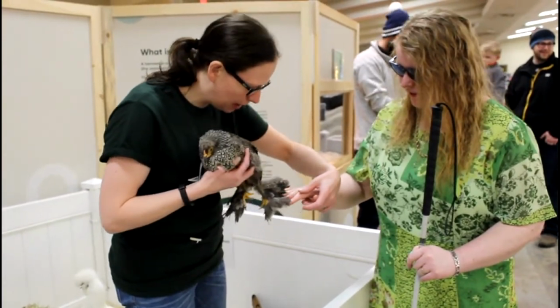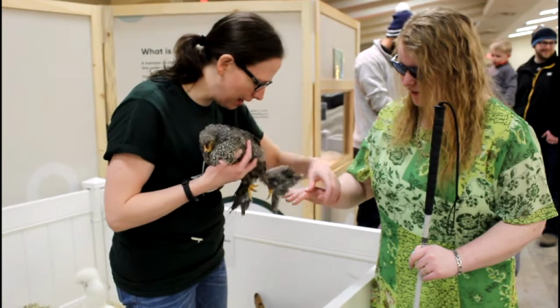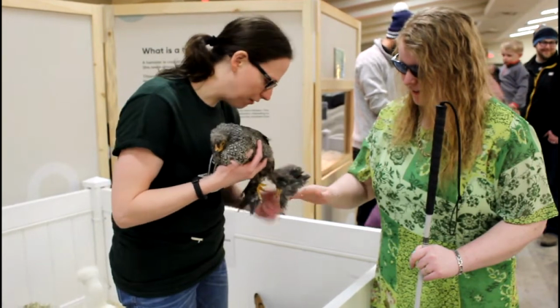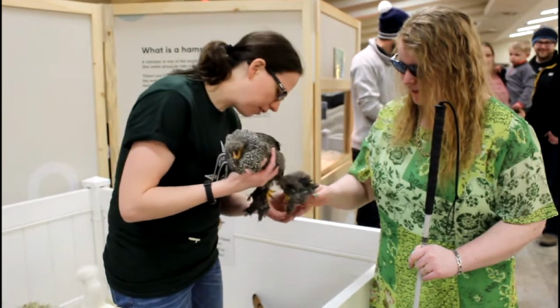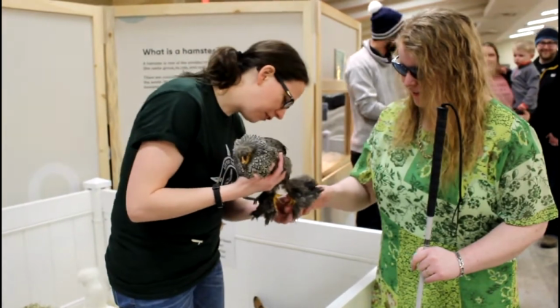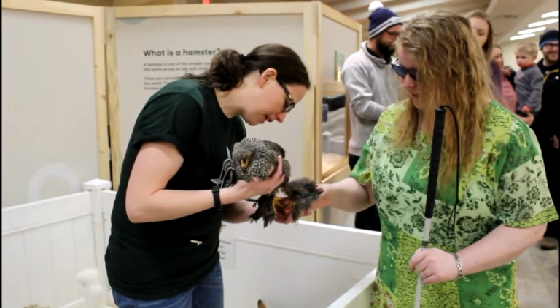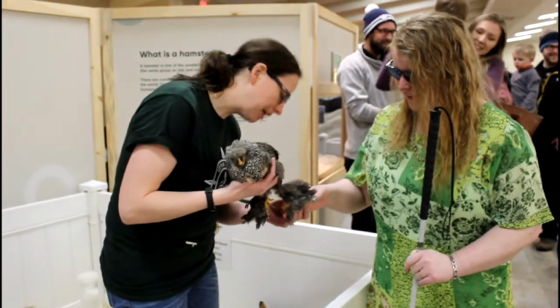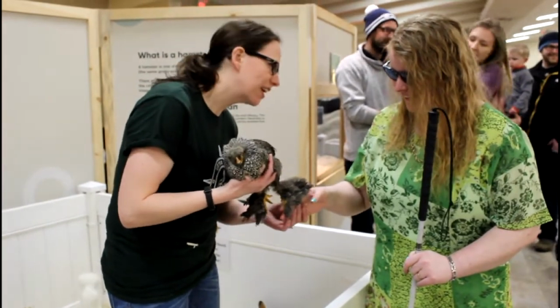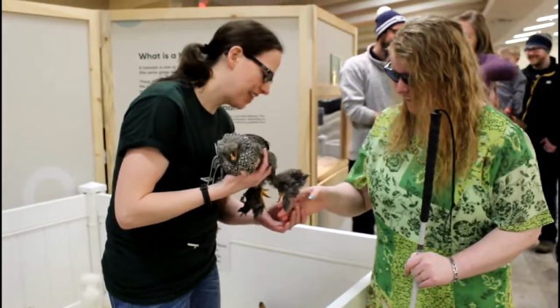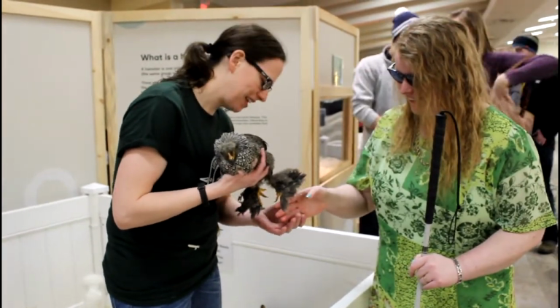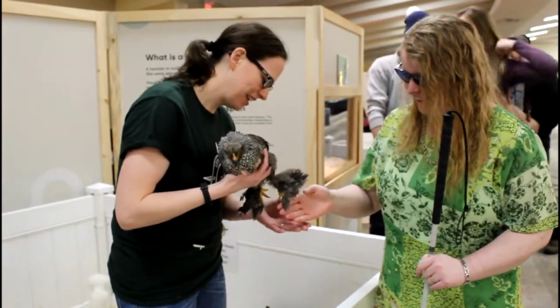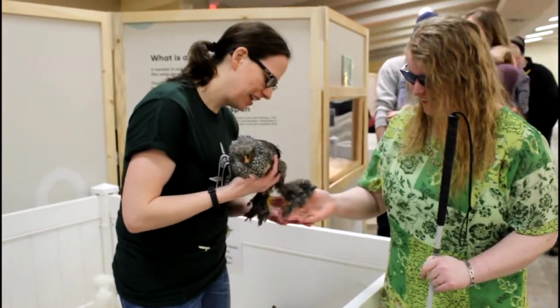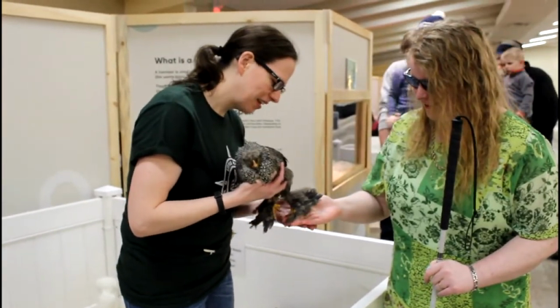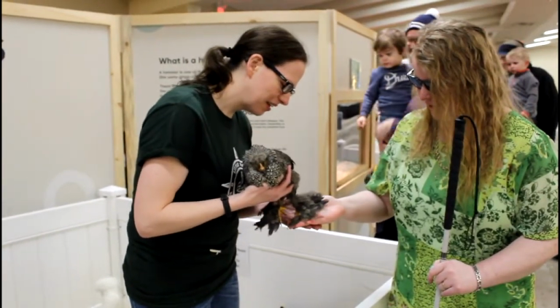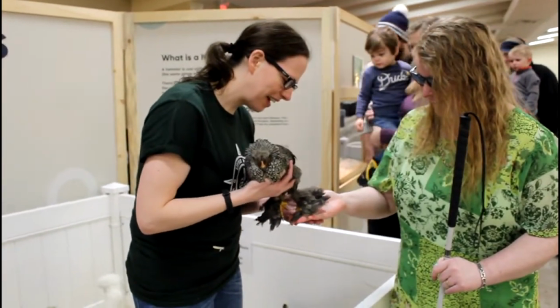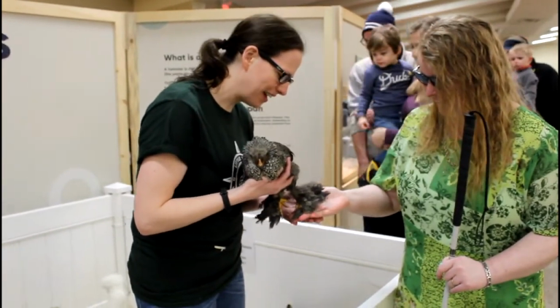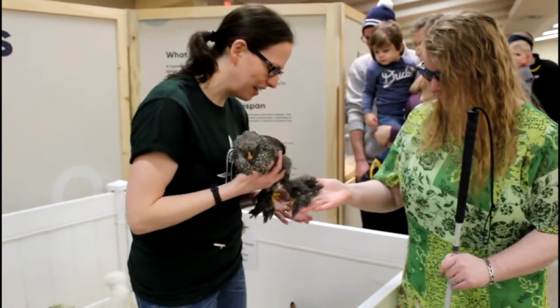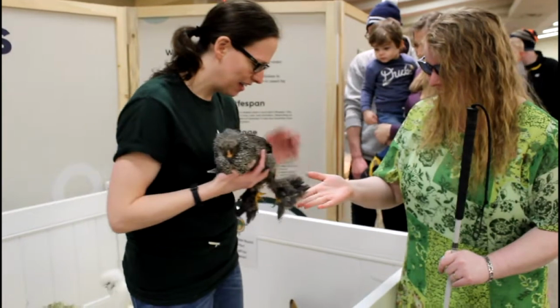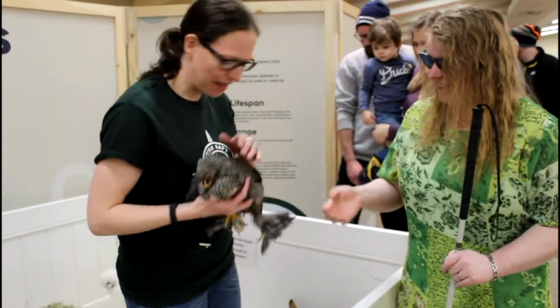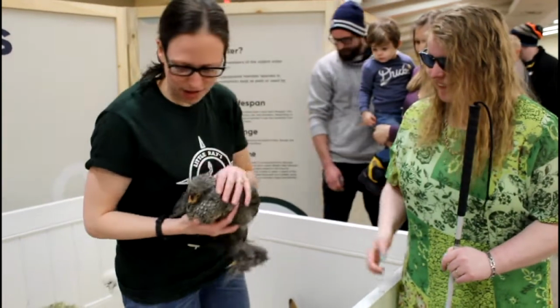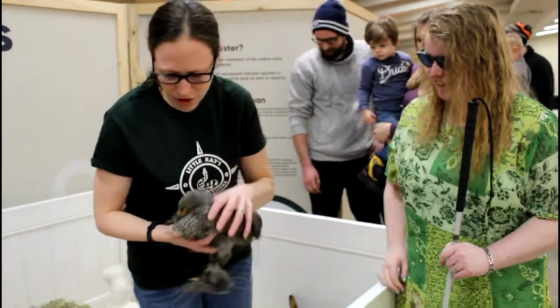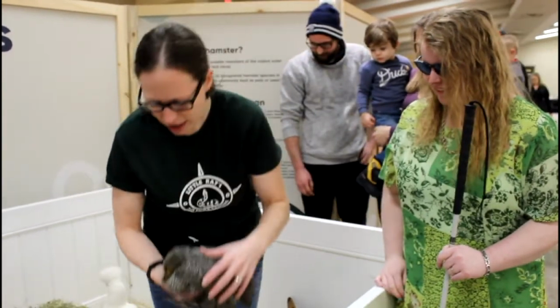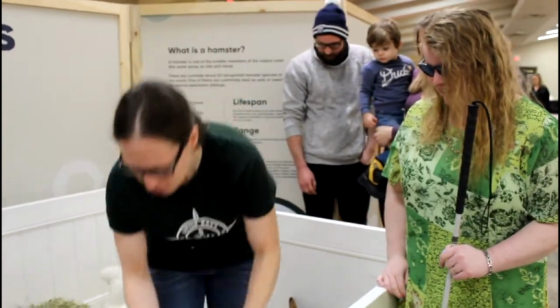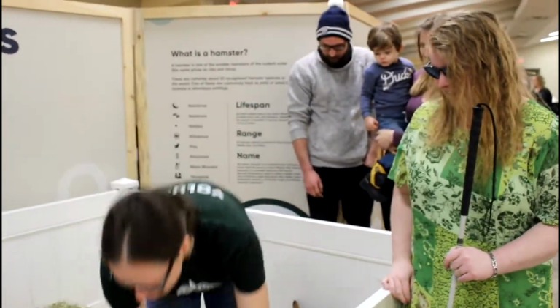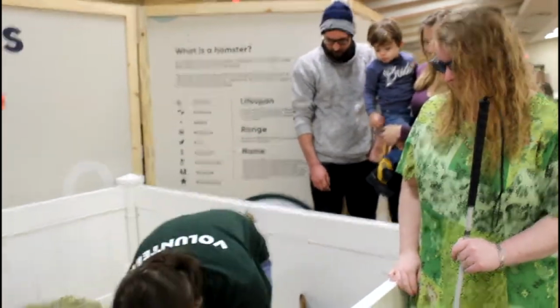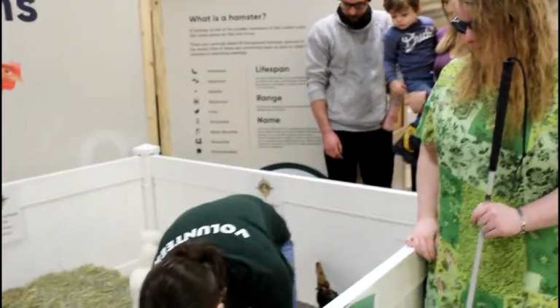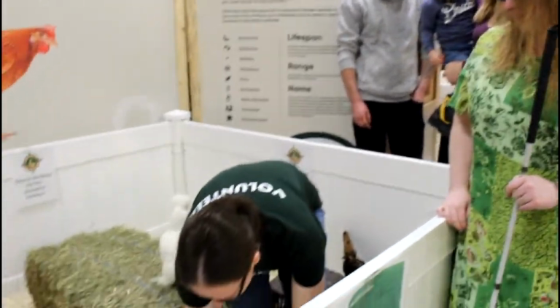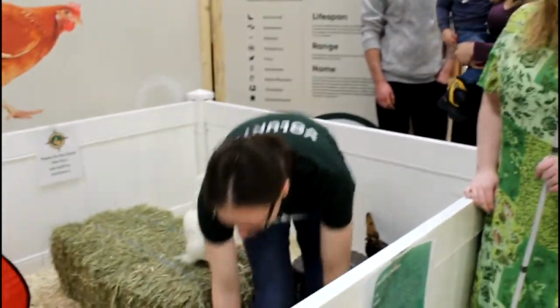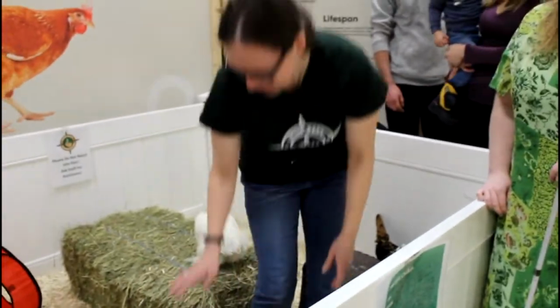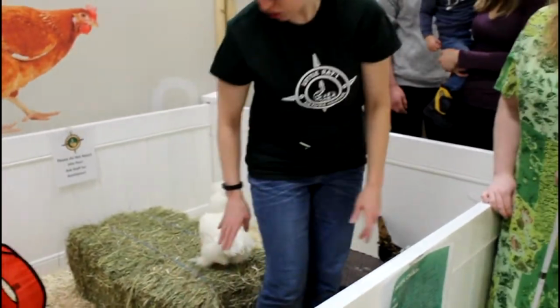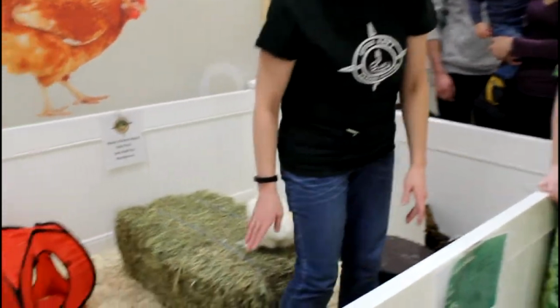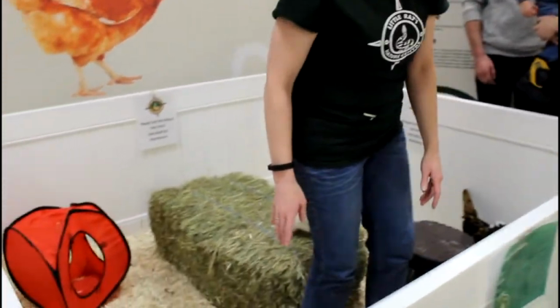Wow, and then you can feel the little feet. And then there's other kinds — there's actually four breeds of chickens in here.